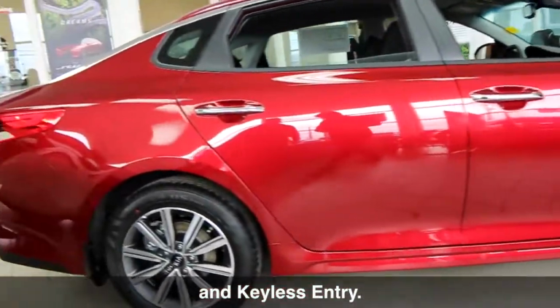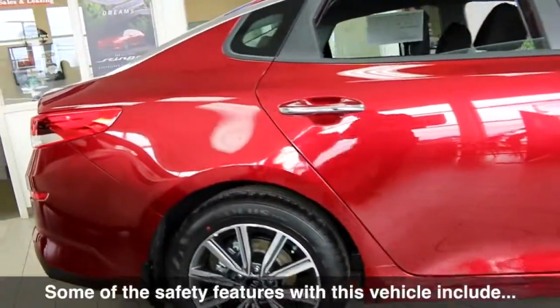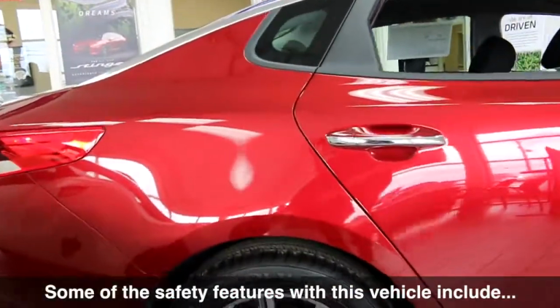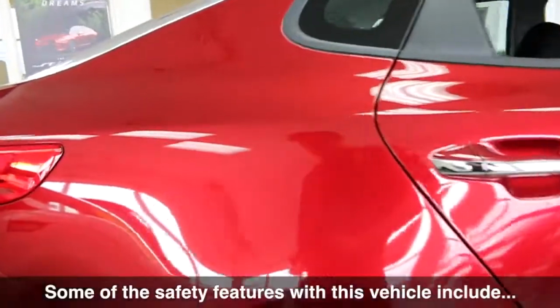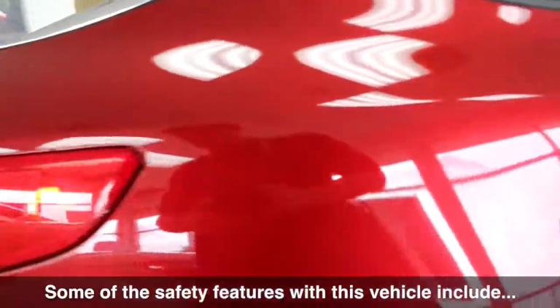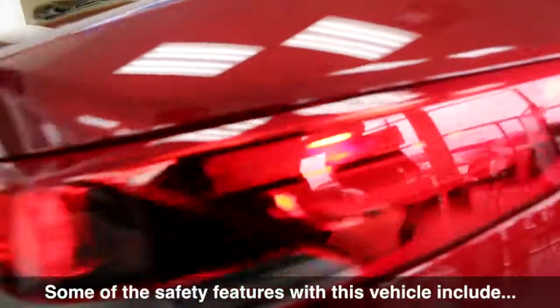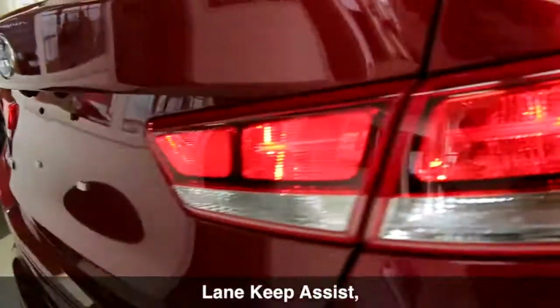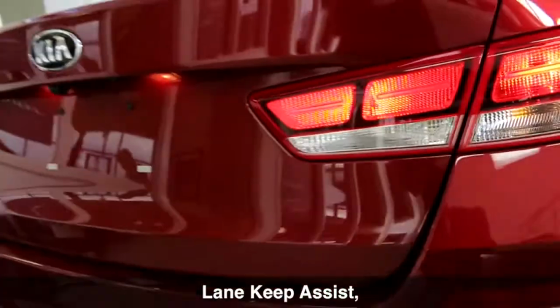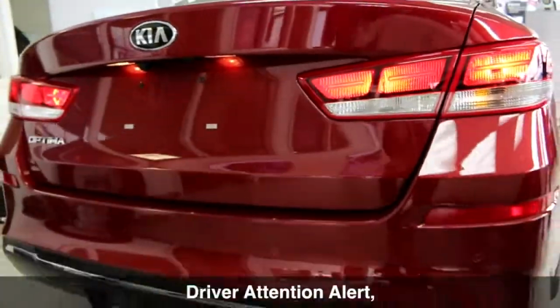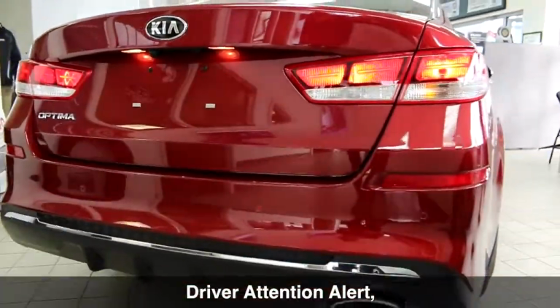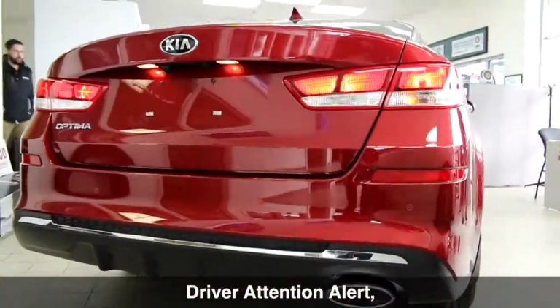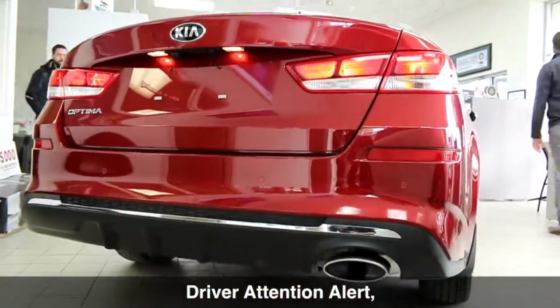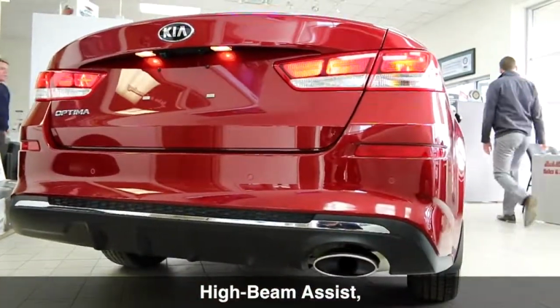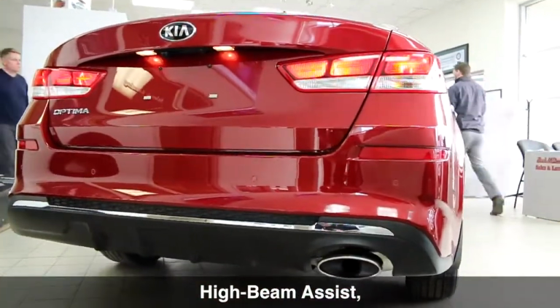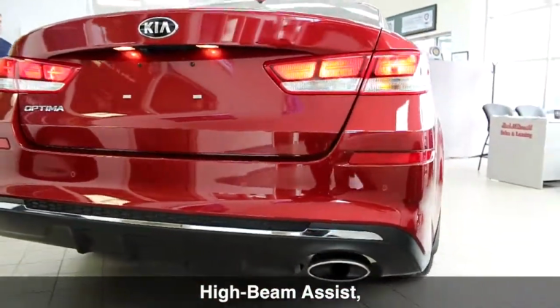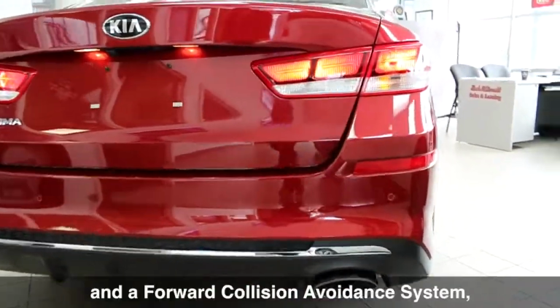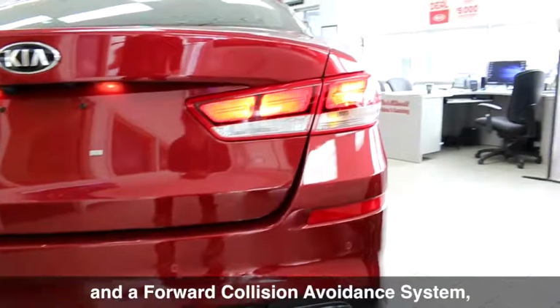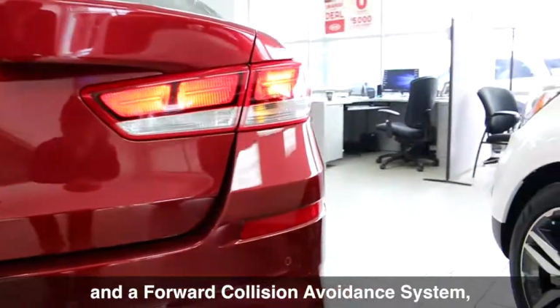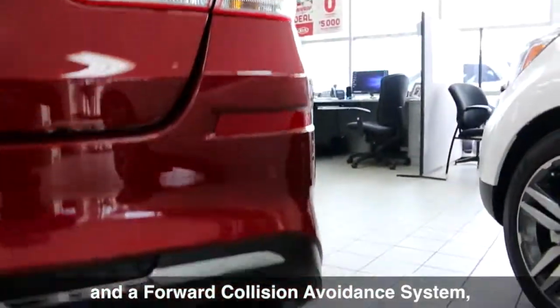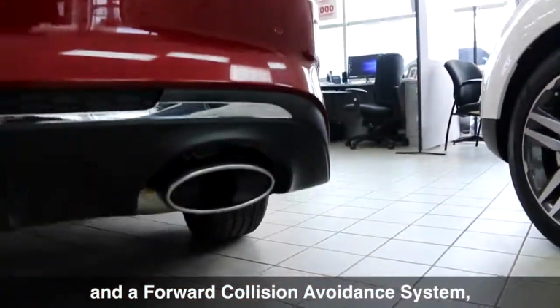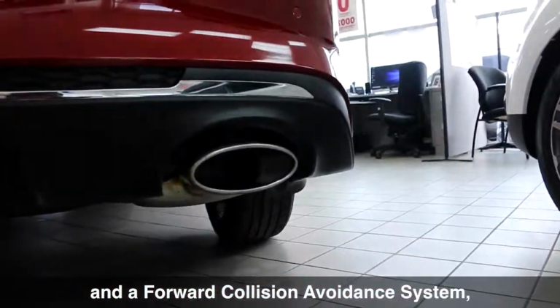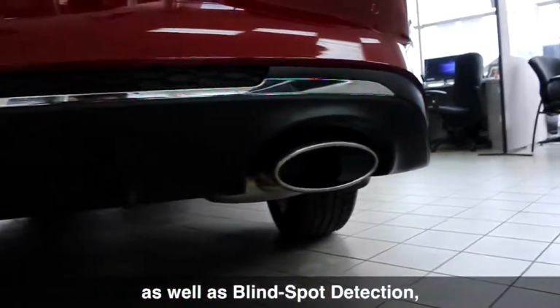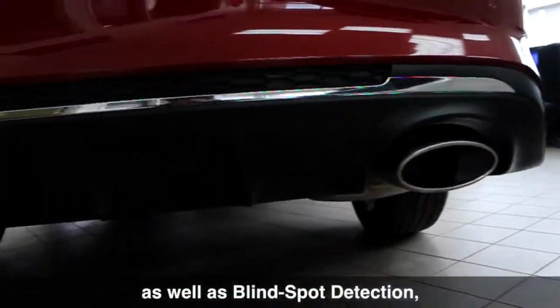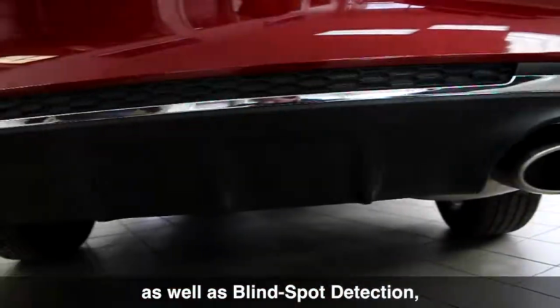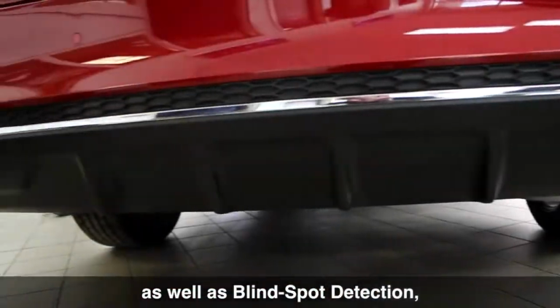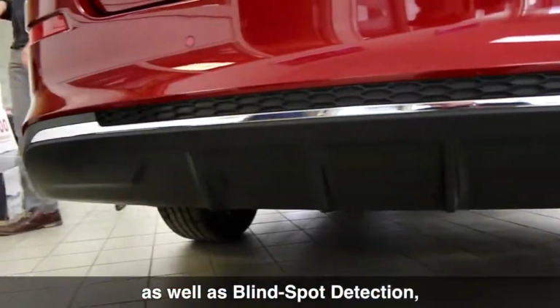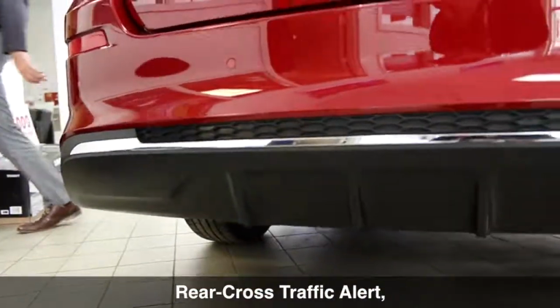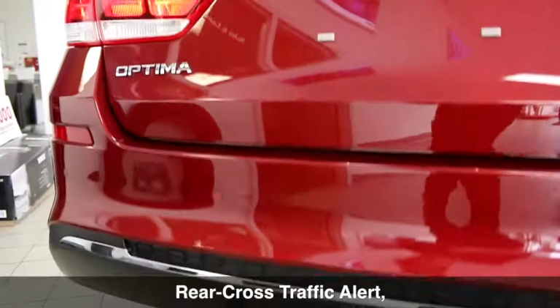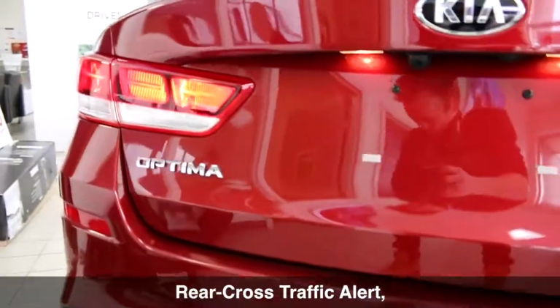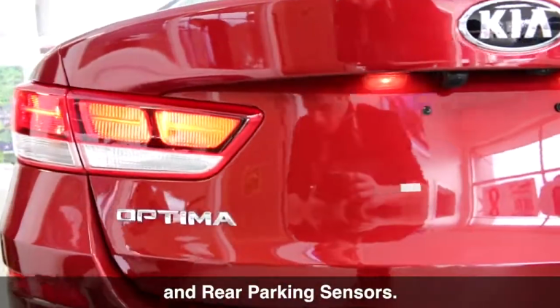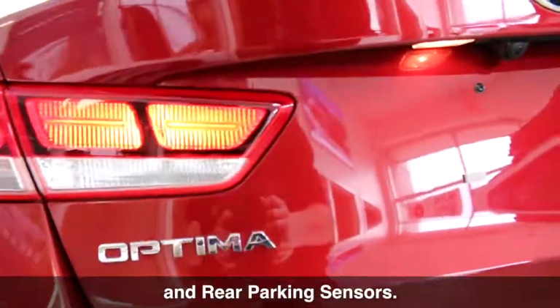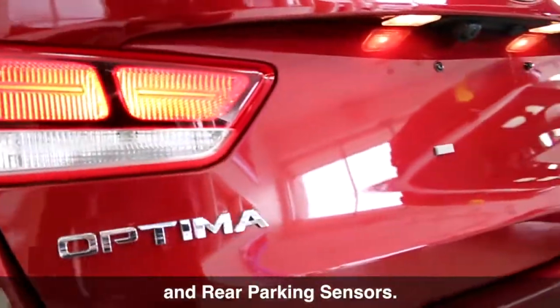Some of these safety features with this vehicle include lane keep assist, driver attention alert, high beam assist and a forward collision avoidance system, as well as blind spot detection, rear cross traffic alert and rear parking sensors.